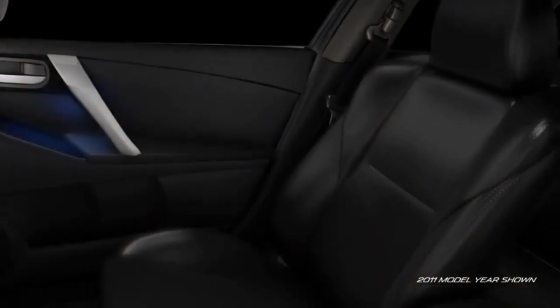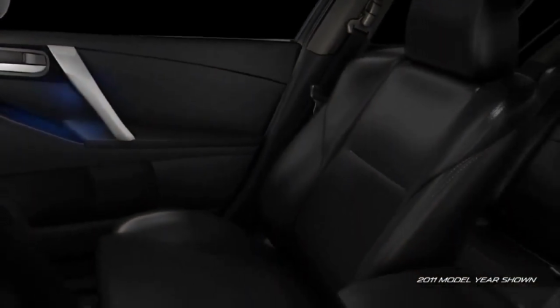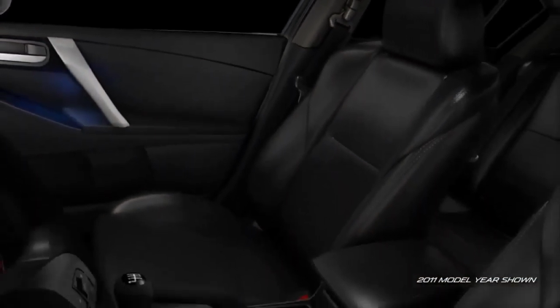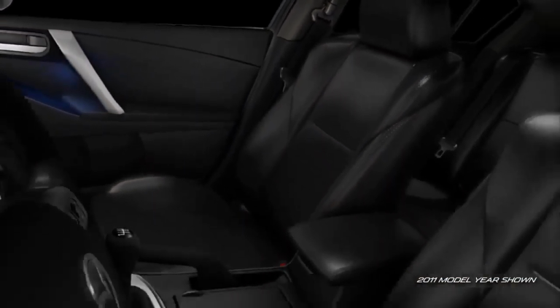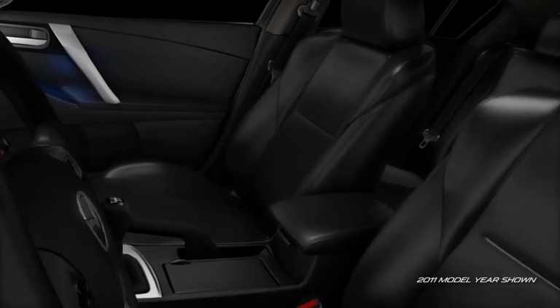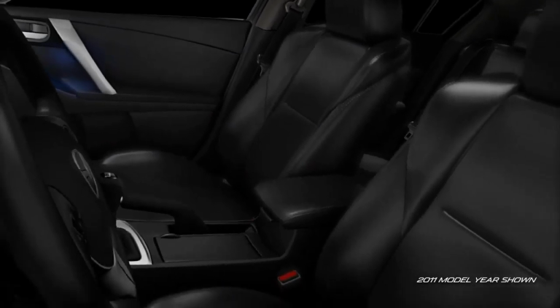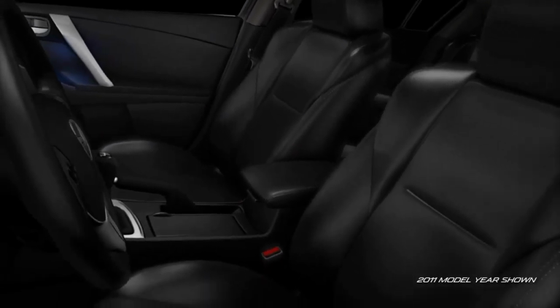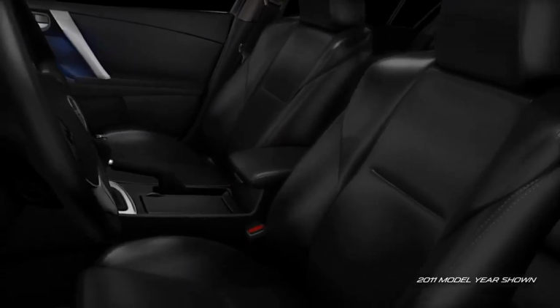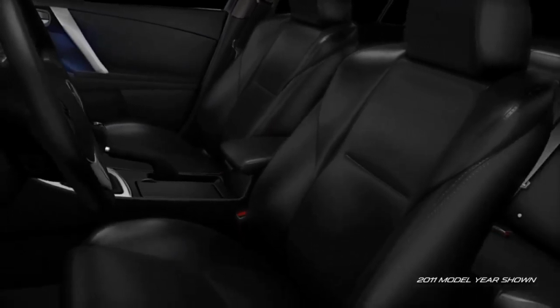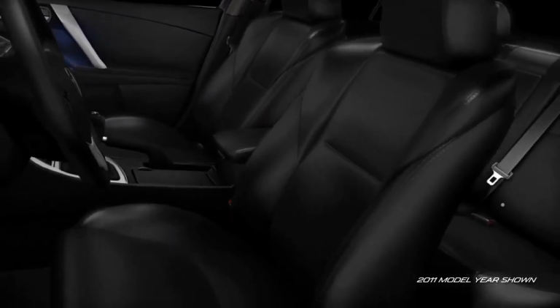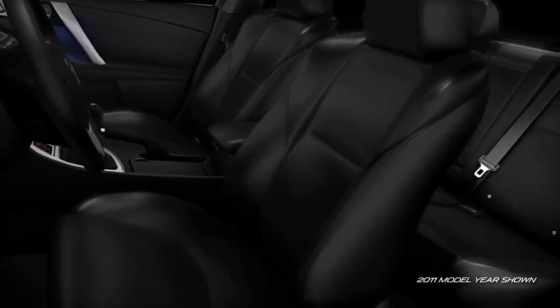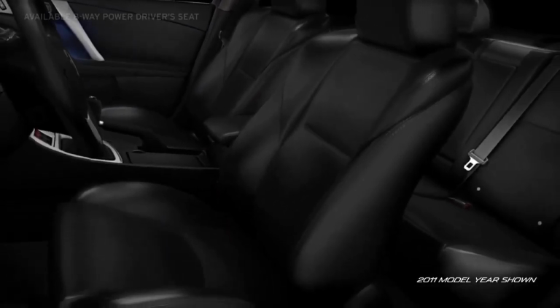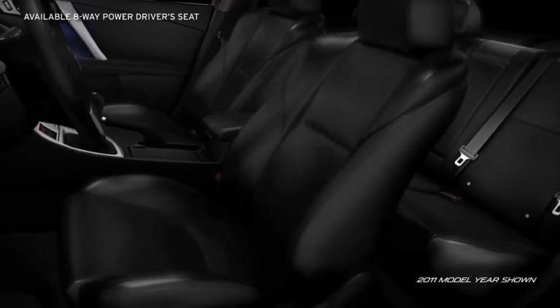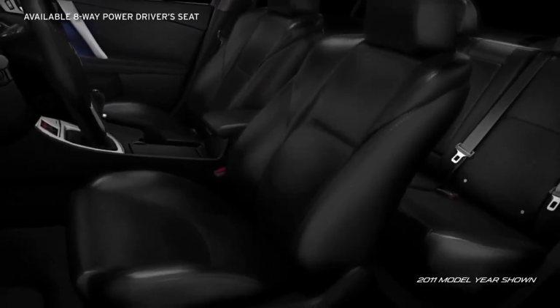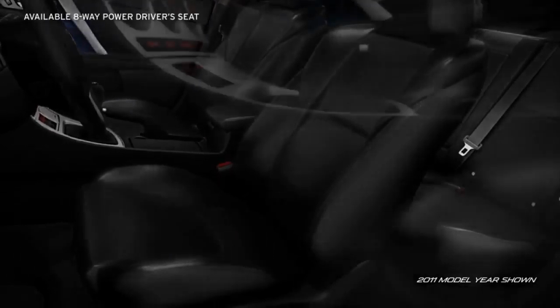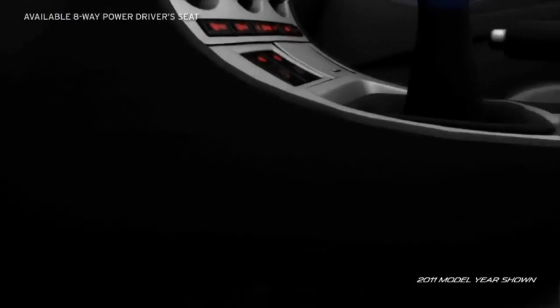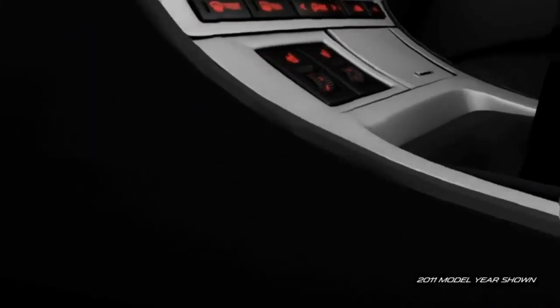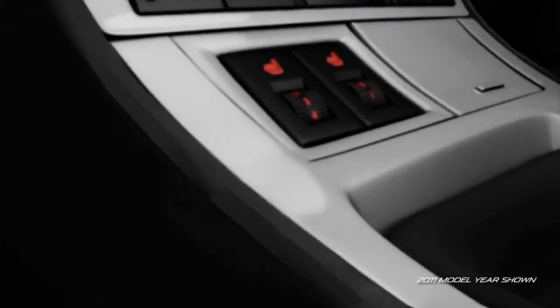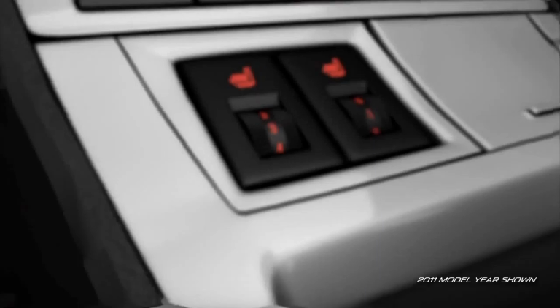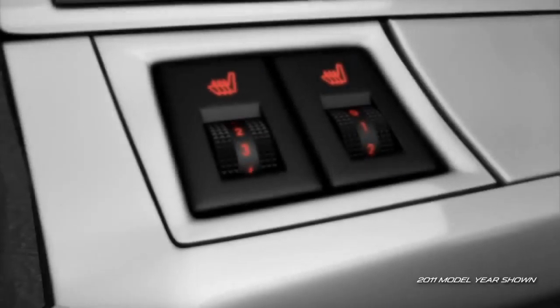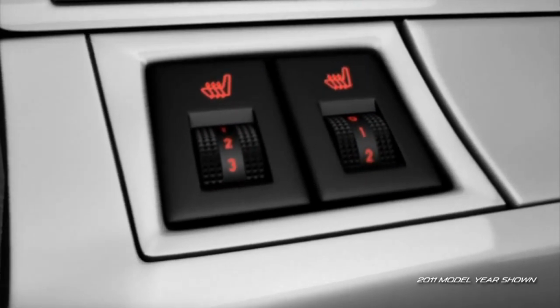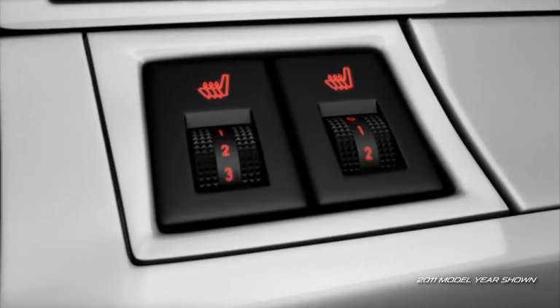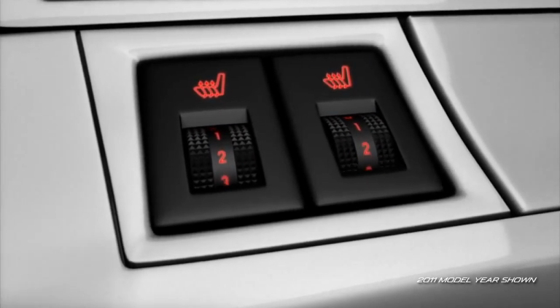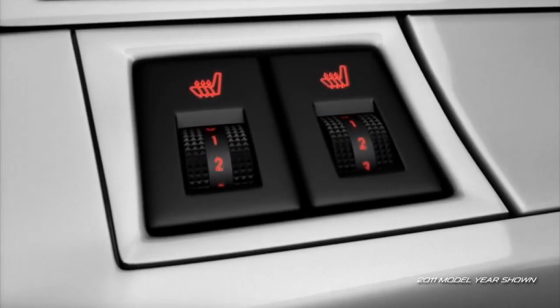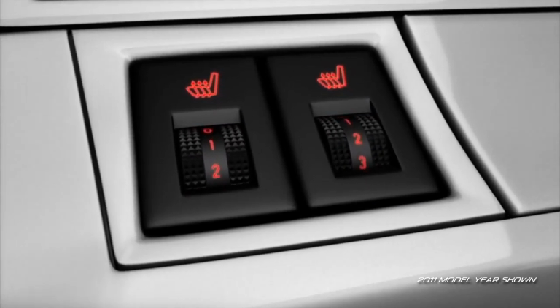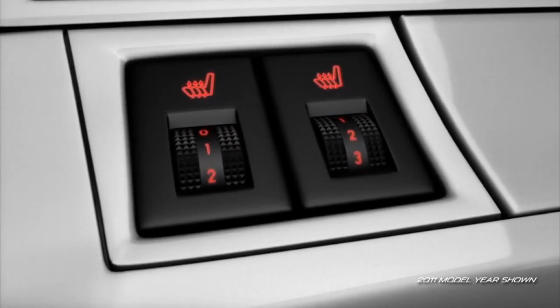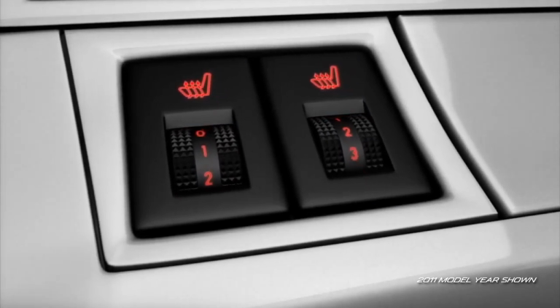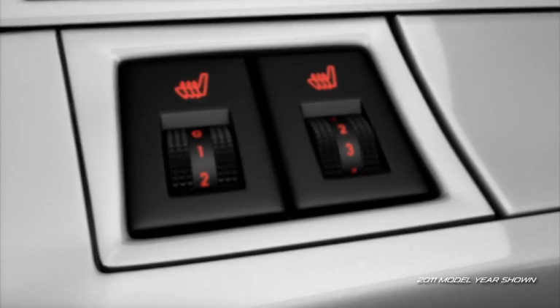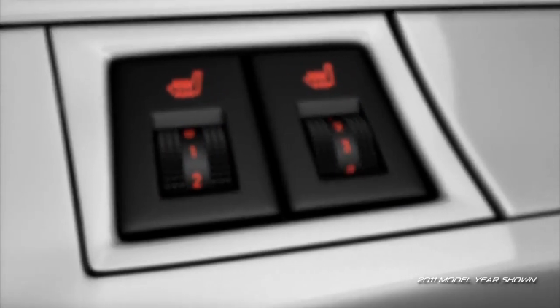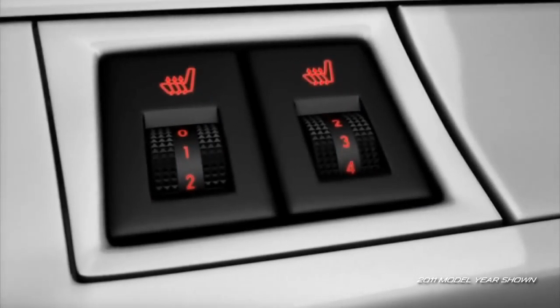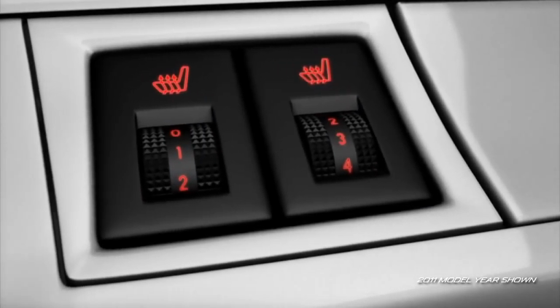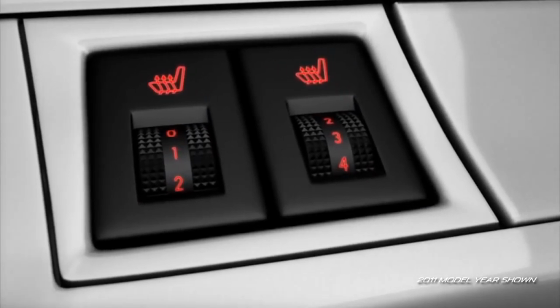If you opt for the Grand Touring Trim, you can take your comfort to the next level with an eight-way power driver's seat. Available equipment also includes heated front seats with five-level variable heat settings.